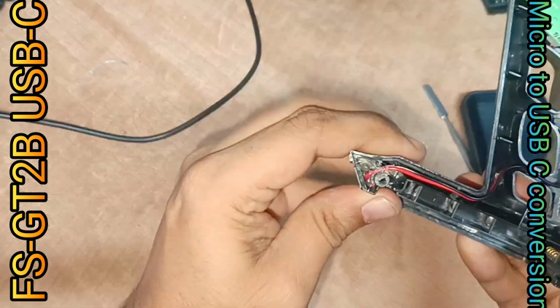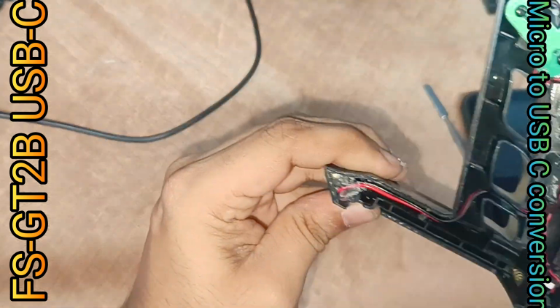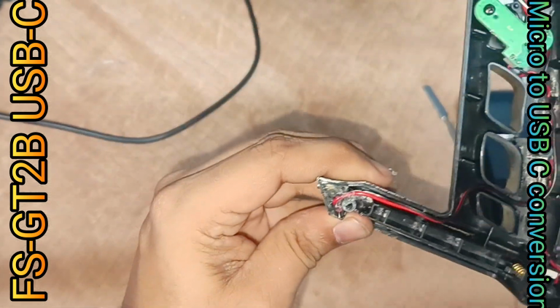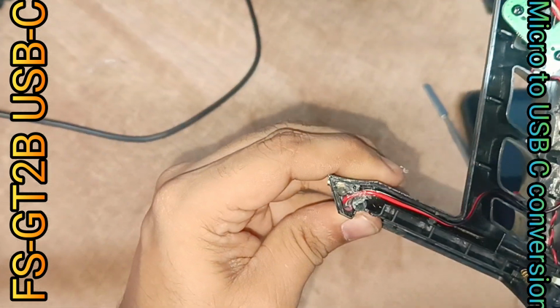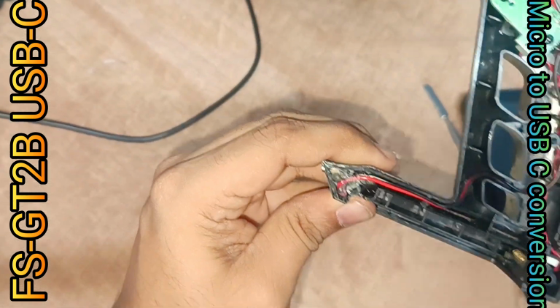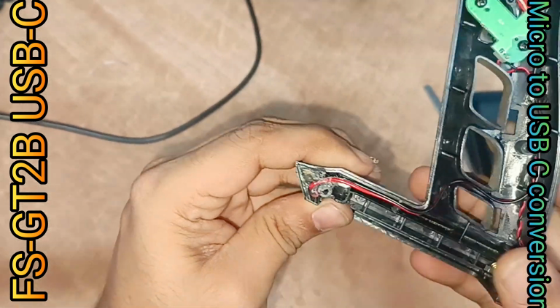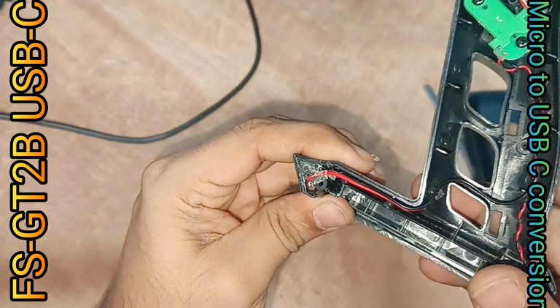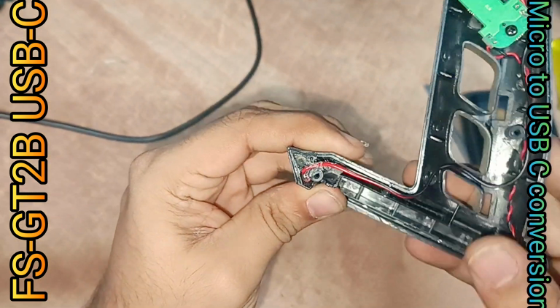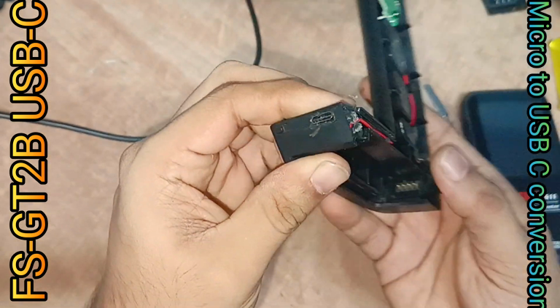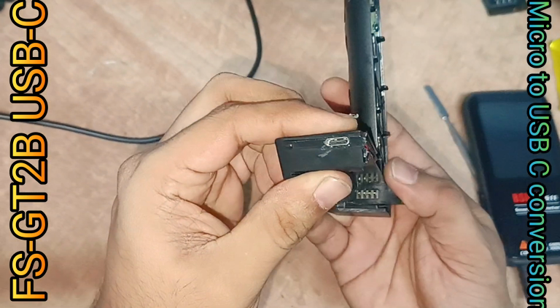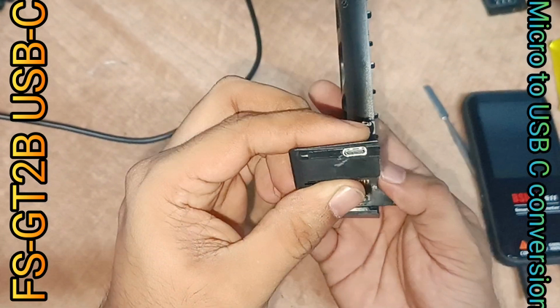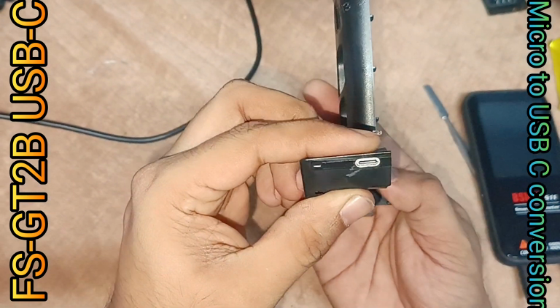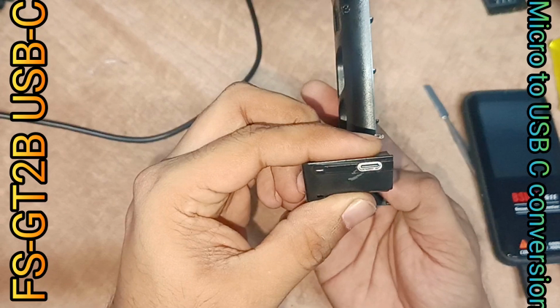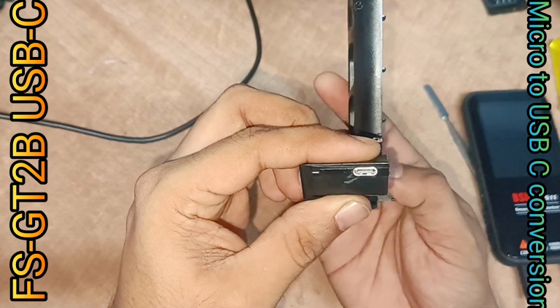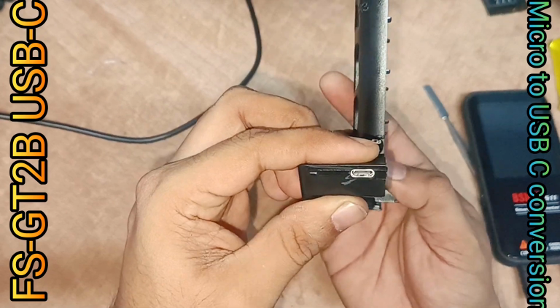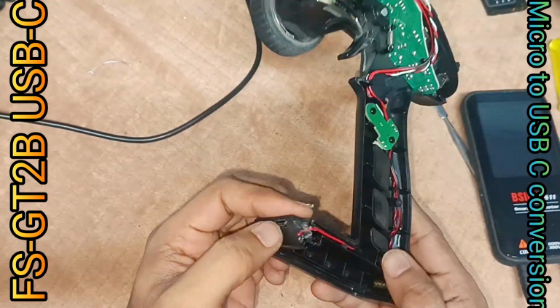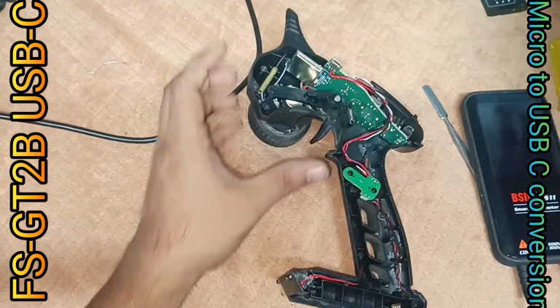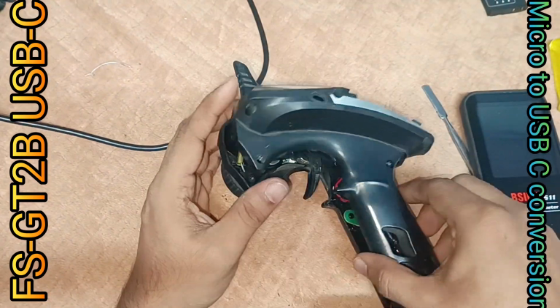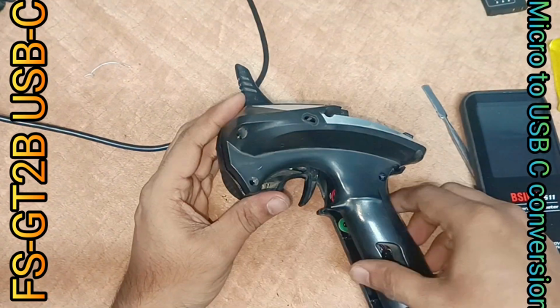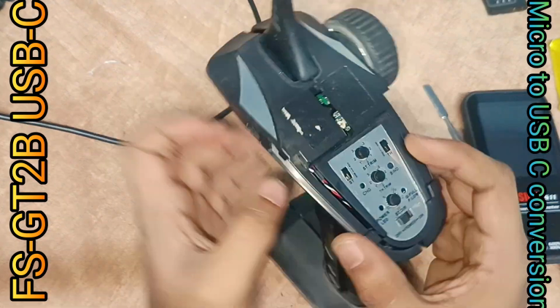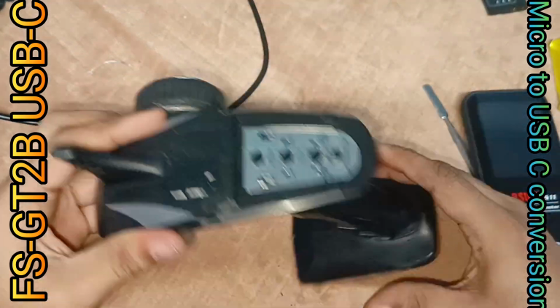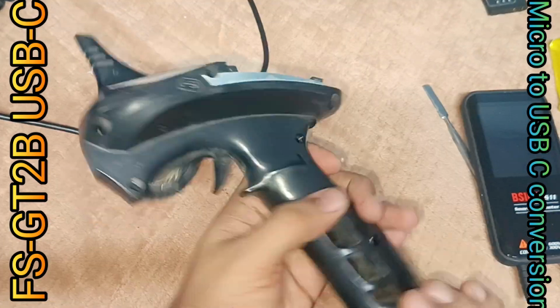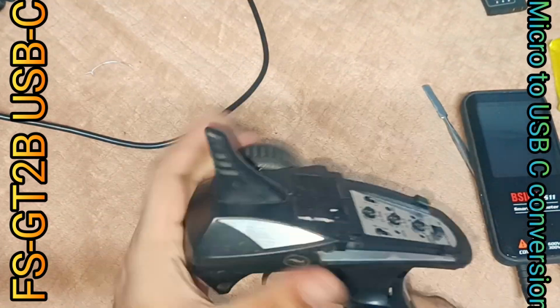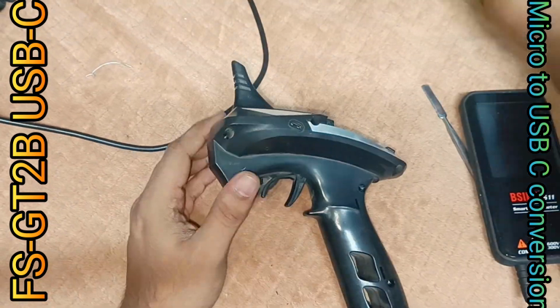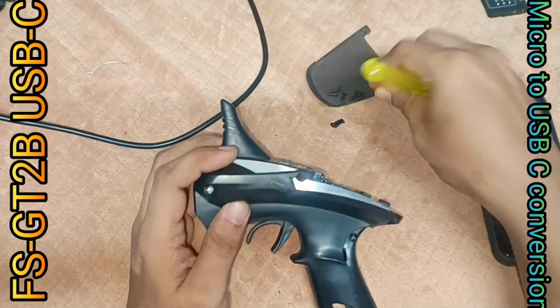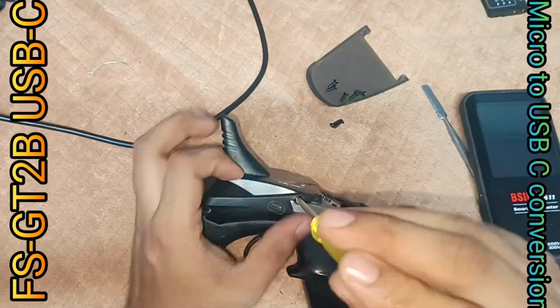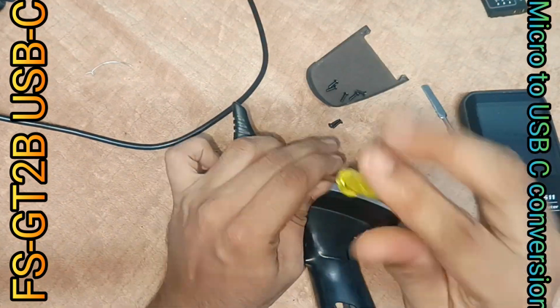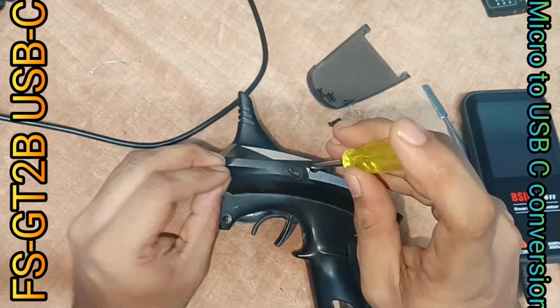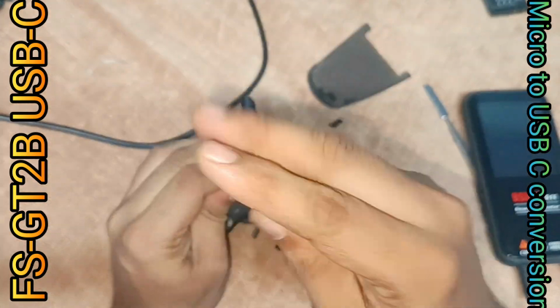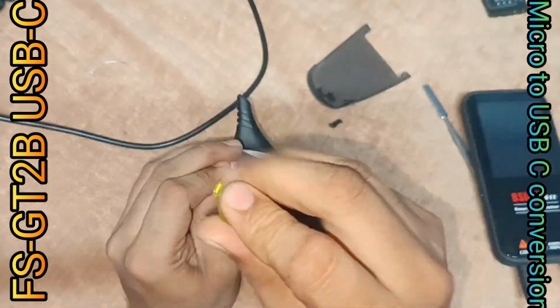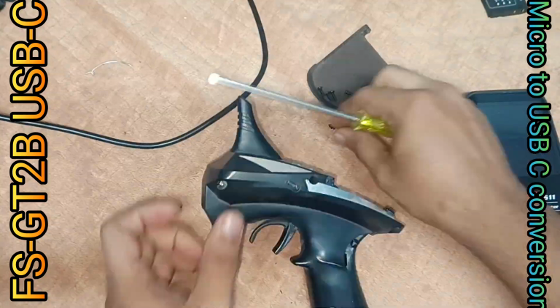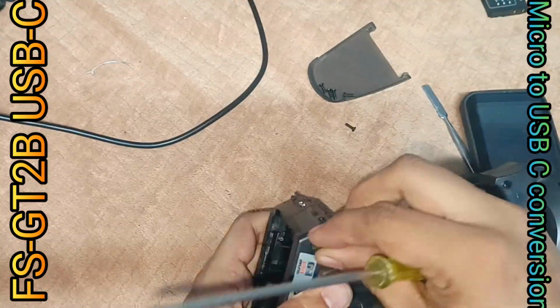Being messy, the result is better than expected. Now I will close the unit and test again — everything is ready to go on track.